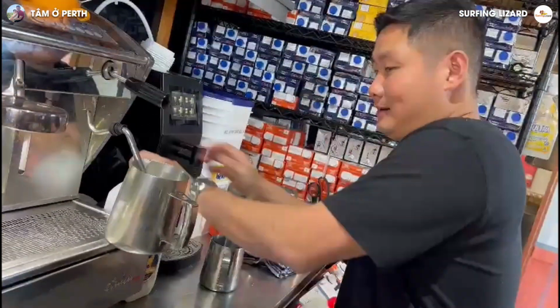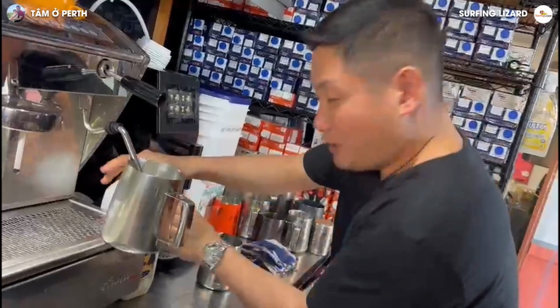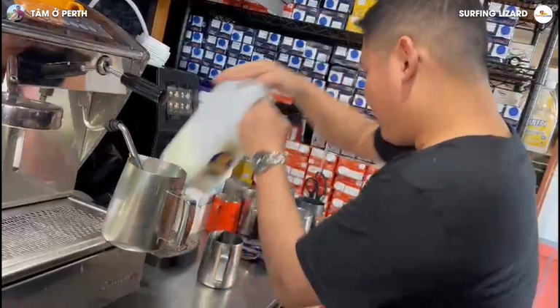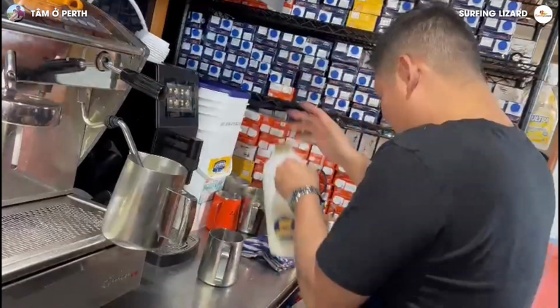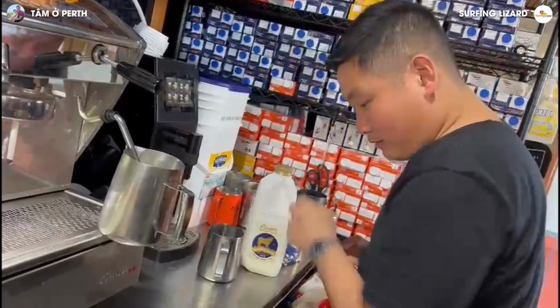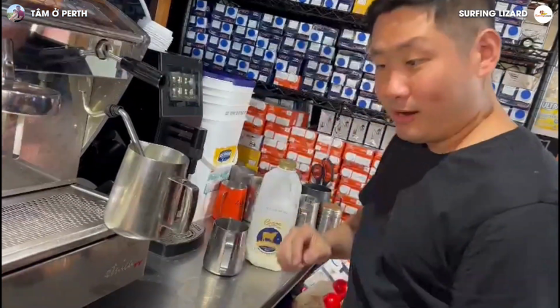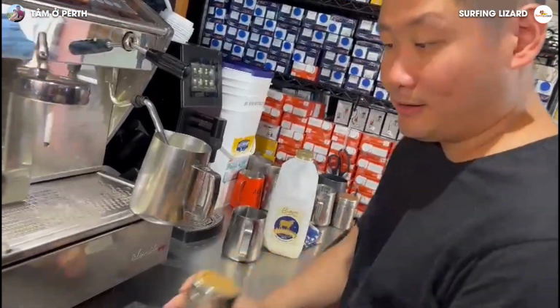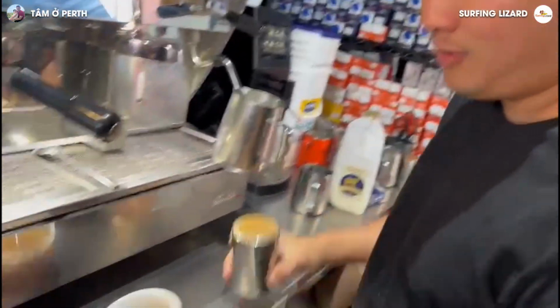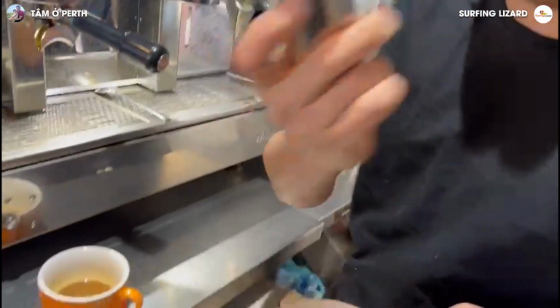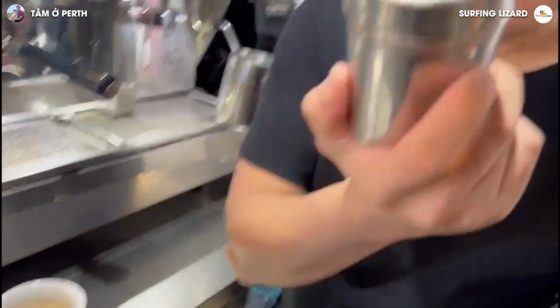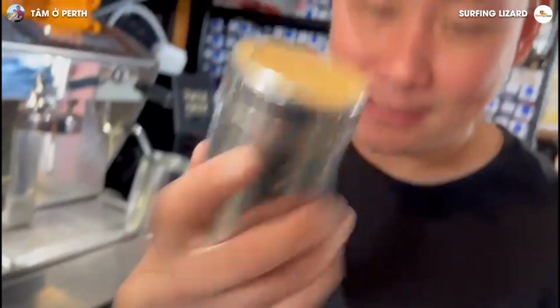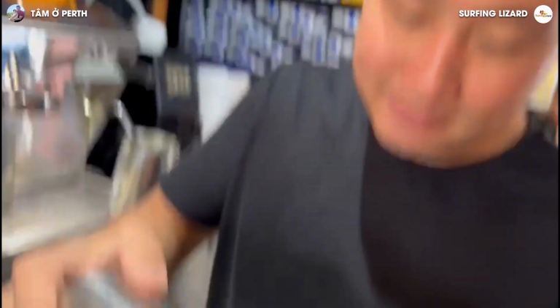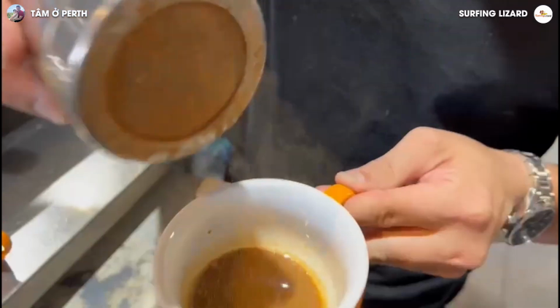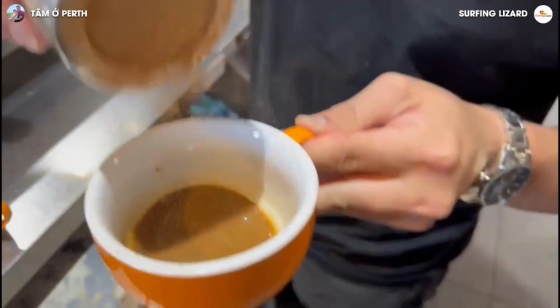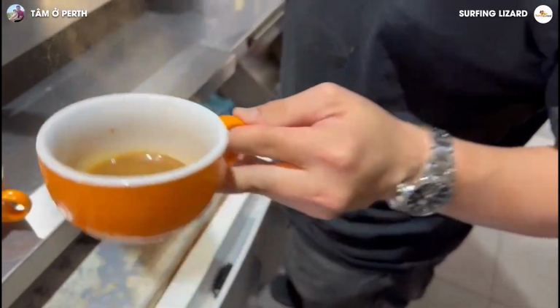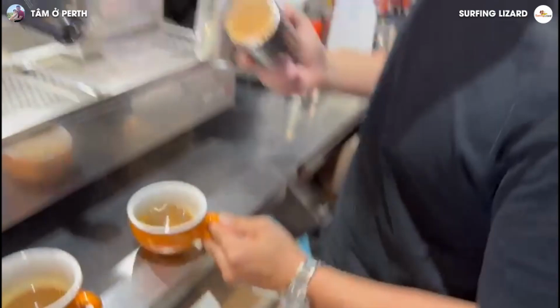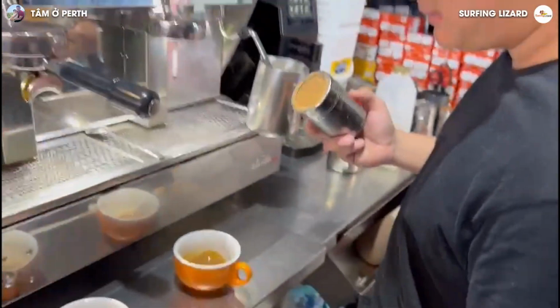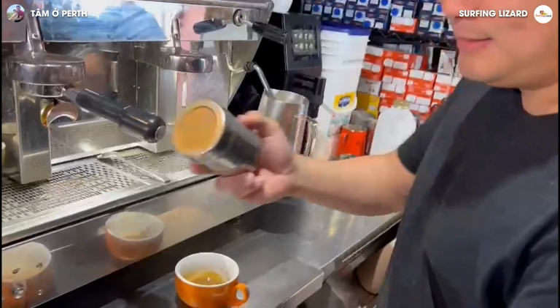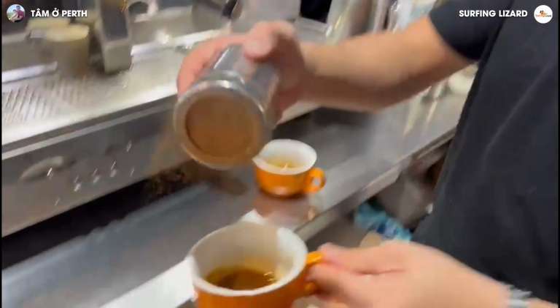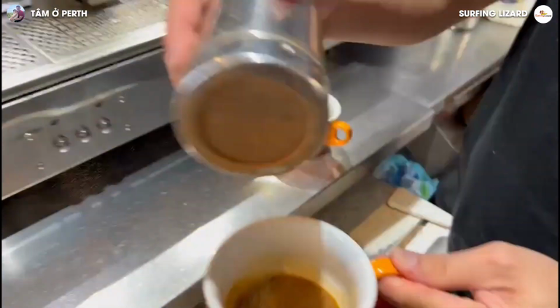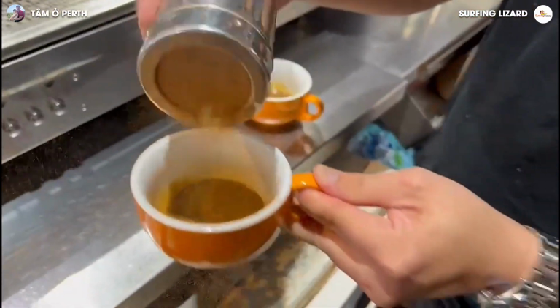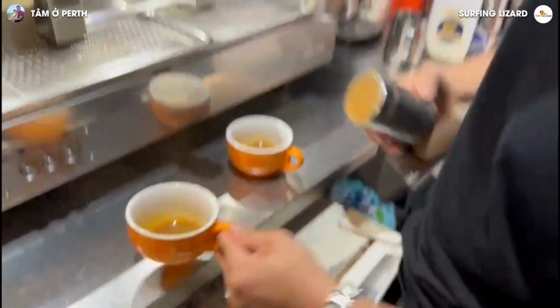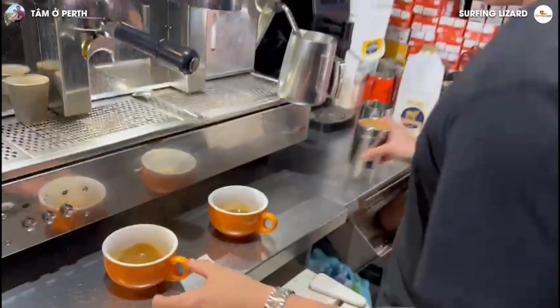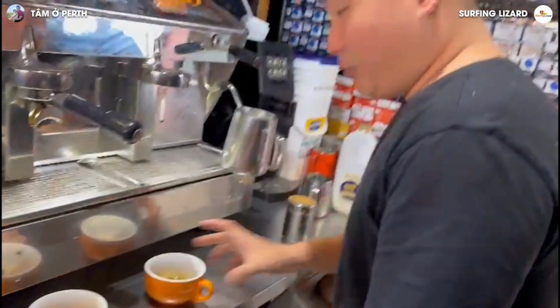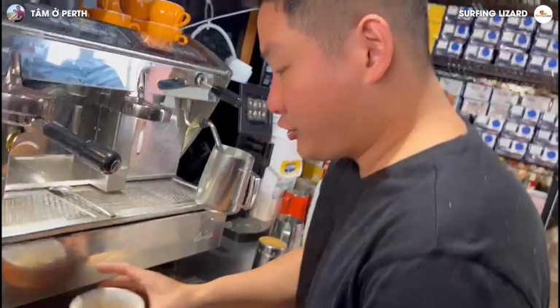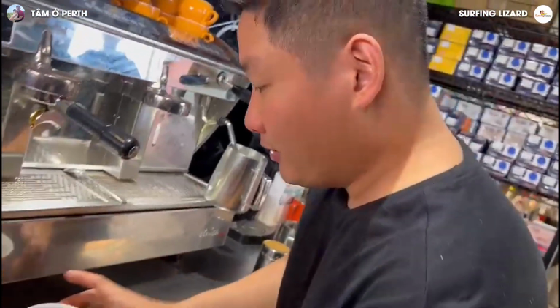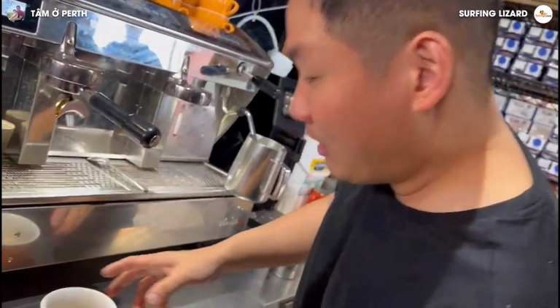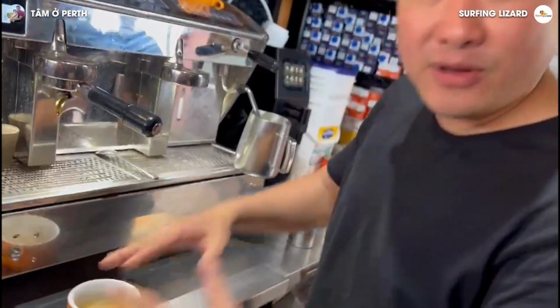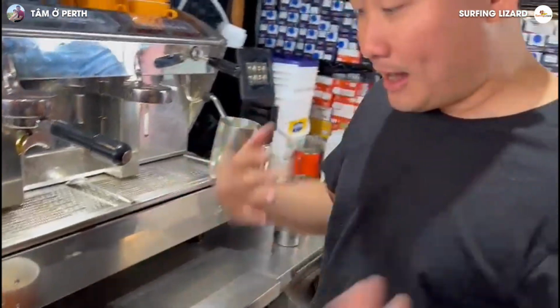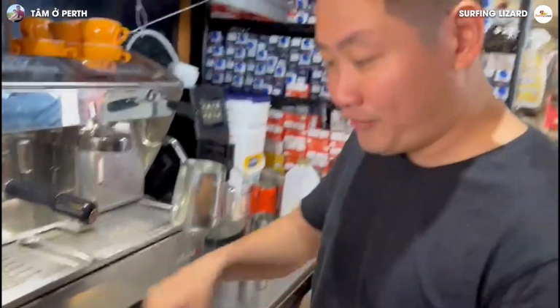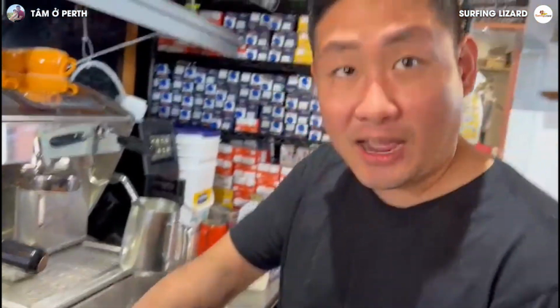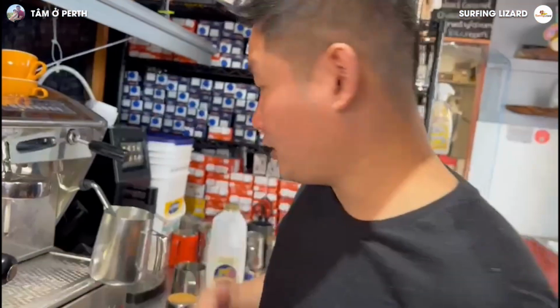We put the lid back on and we're ready. So this is just a cinnamon — just a bit of cinnamon on the top. That will give you a perfect art on the top.